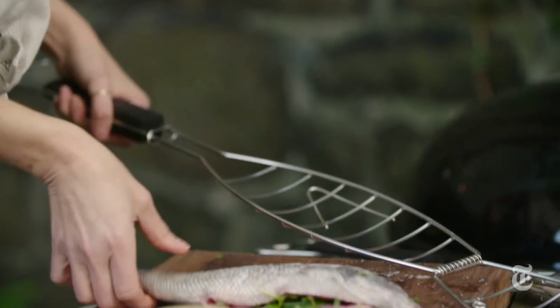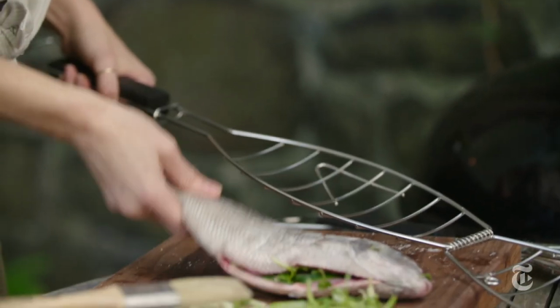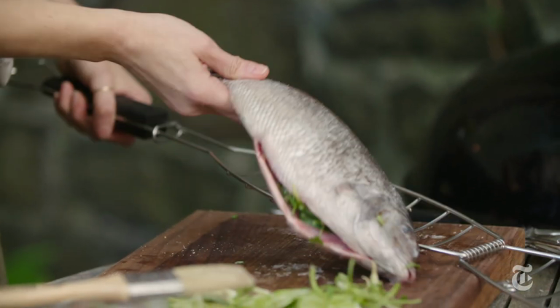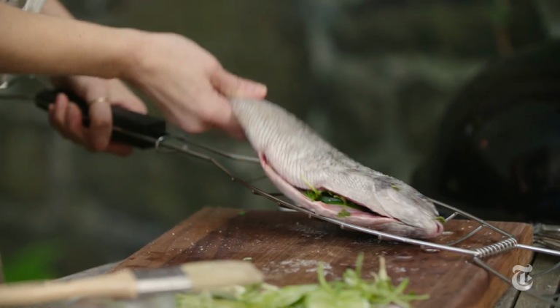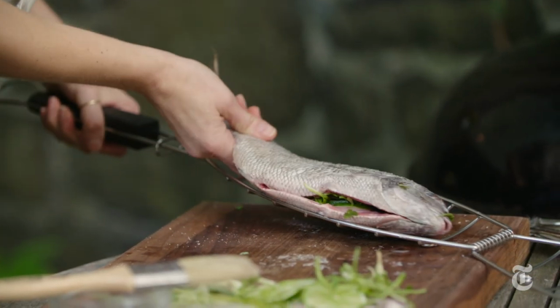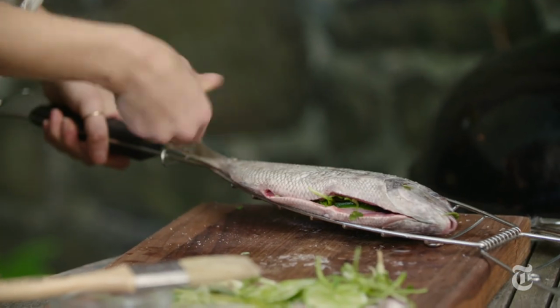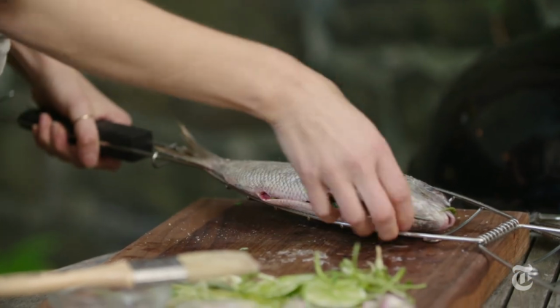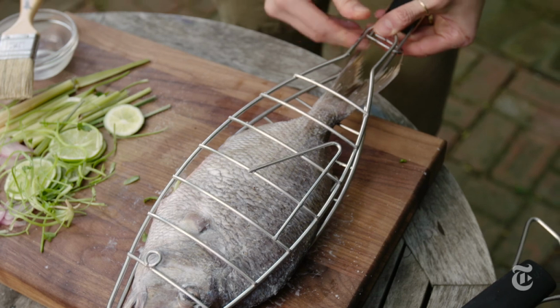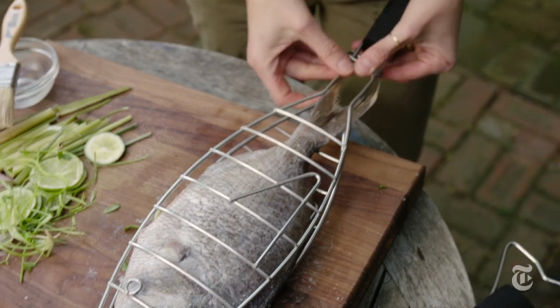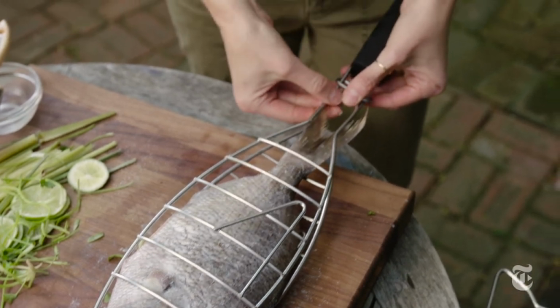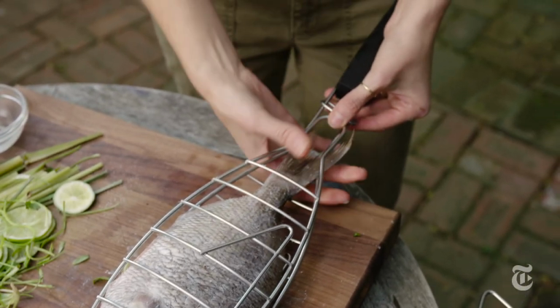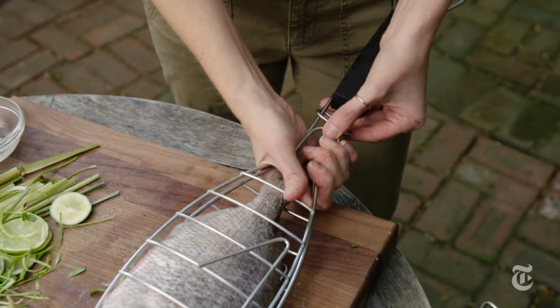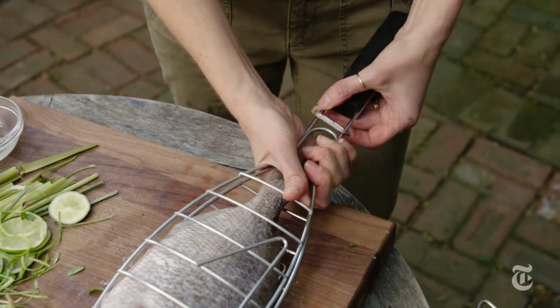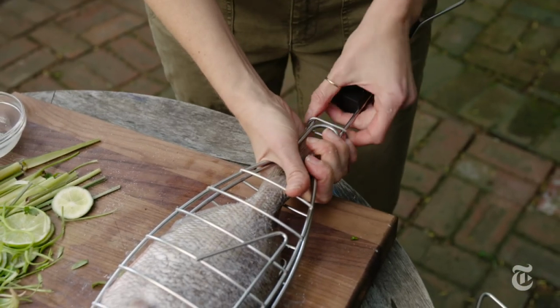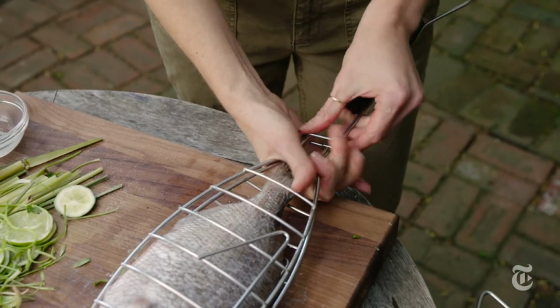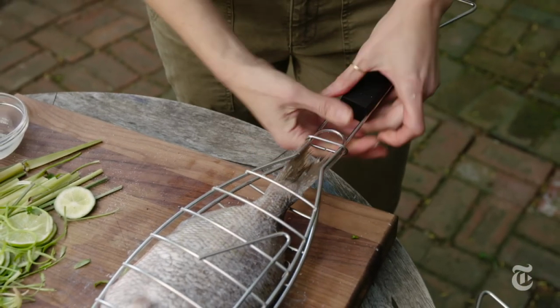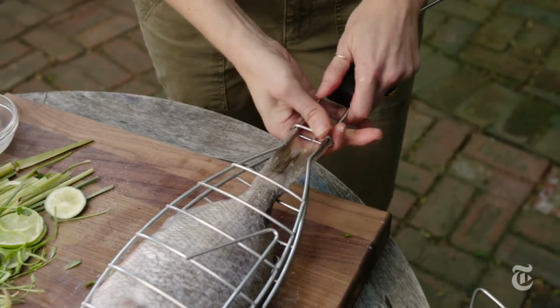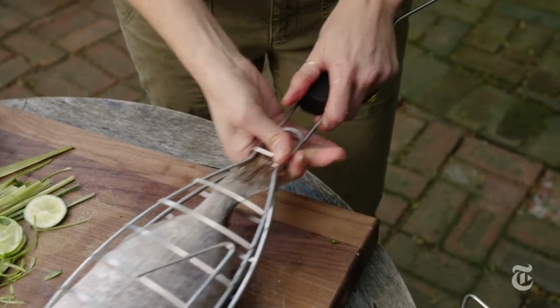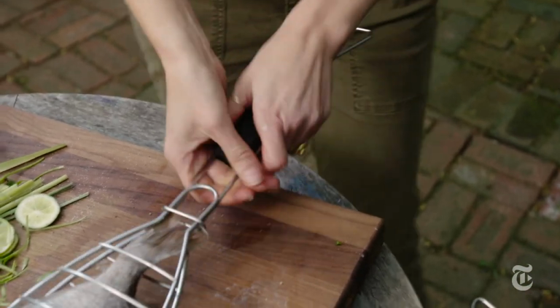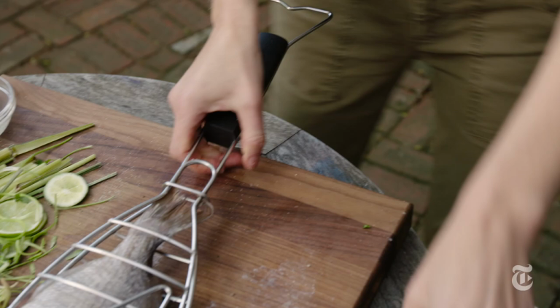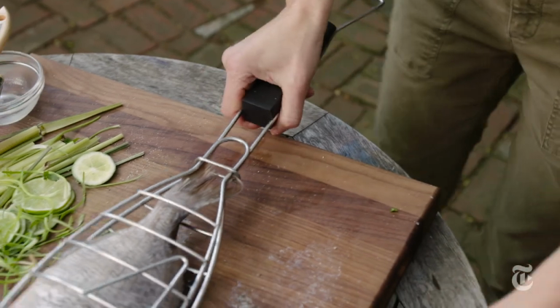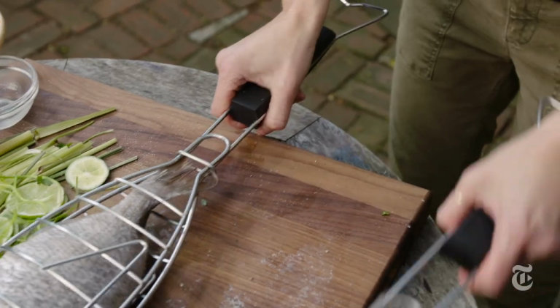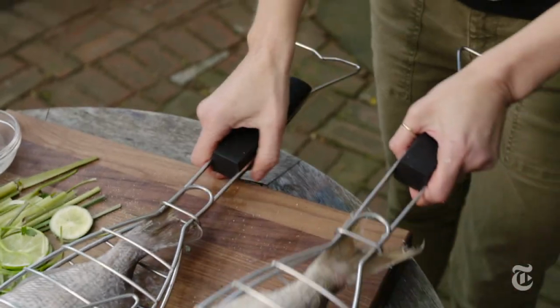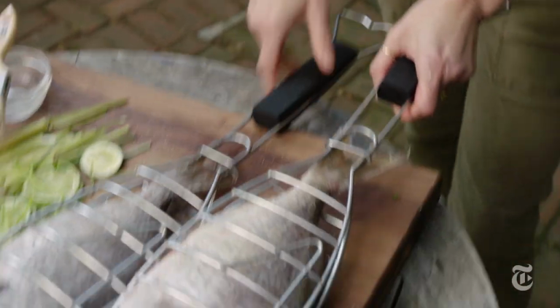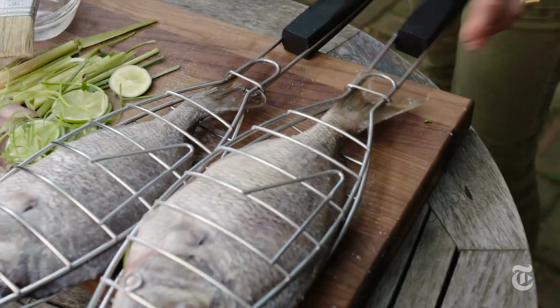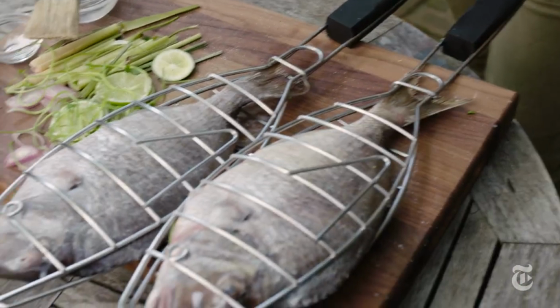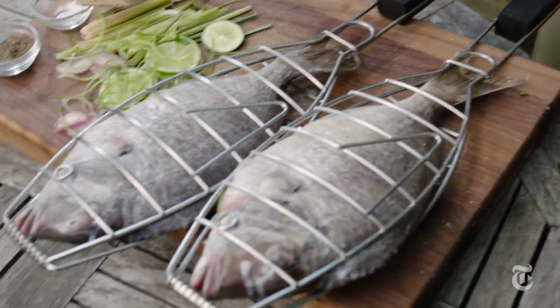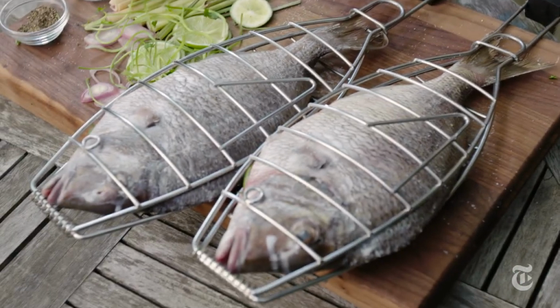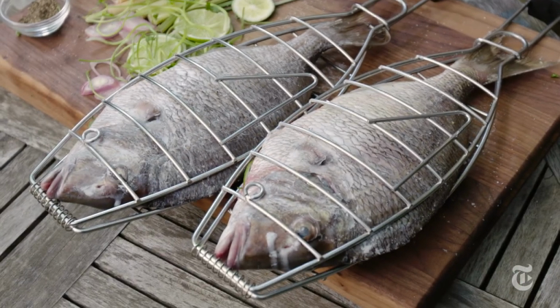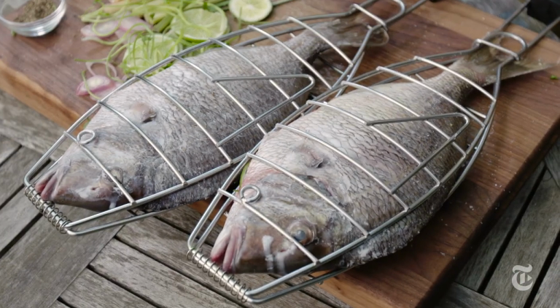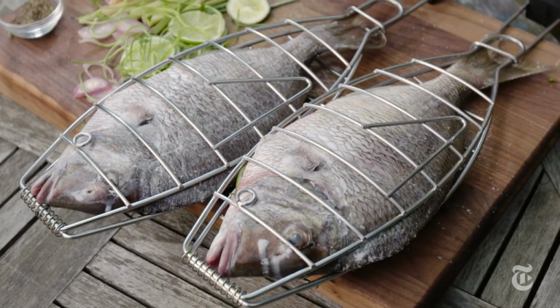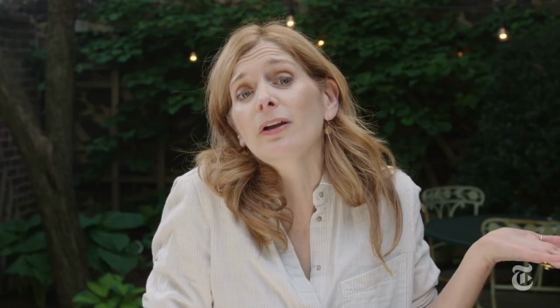If you like grilled fish, definitely invest in a fish basket — it just makes it so much better. However, if you don't have one, you can just go ahead and grill your fish directly on the grill grate, and if the skin rips, don't stress — it'll still taste delicious.